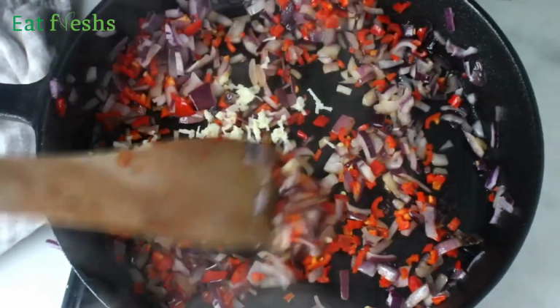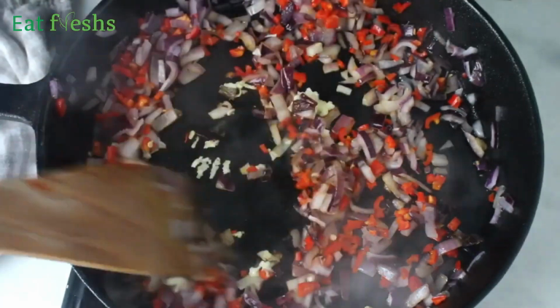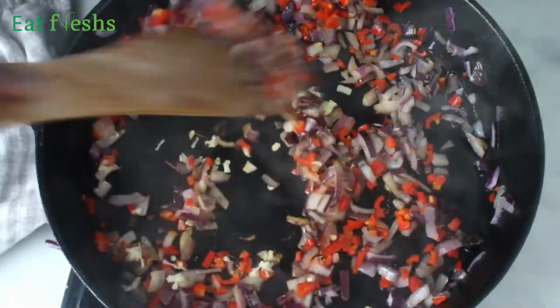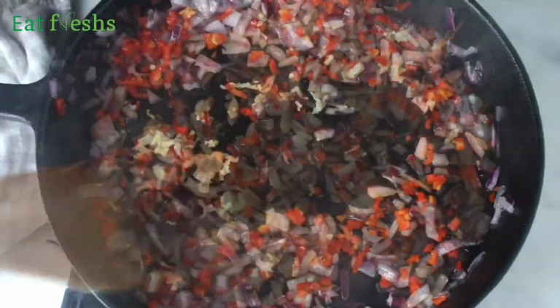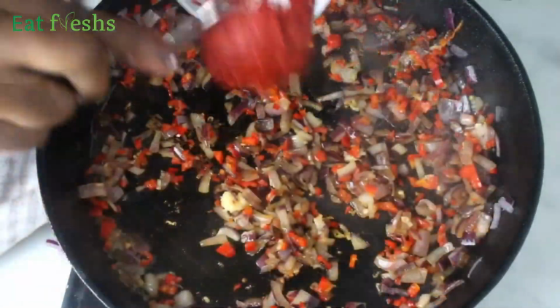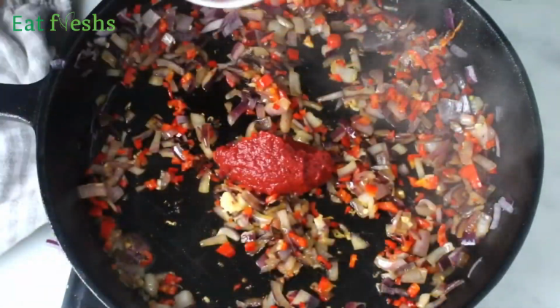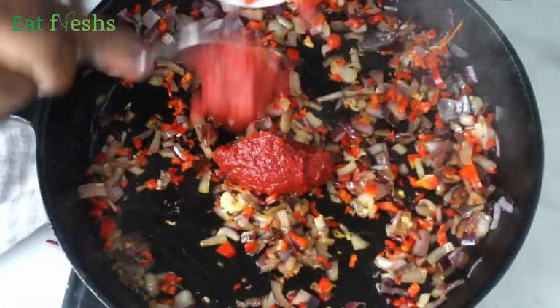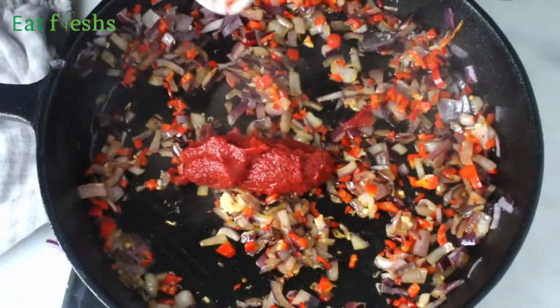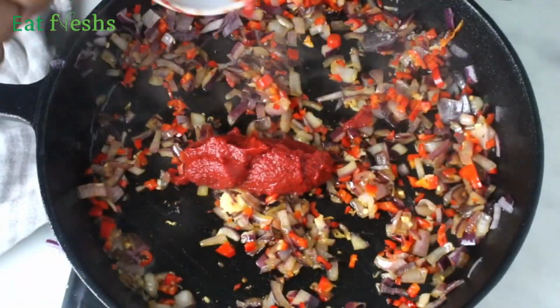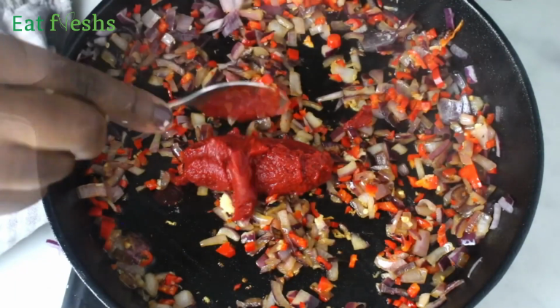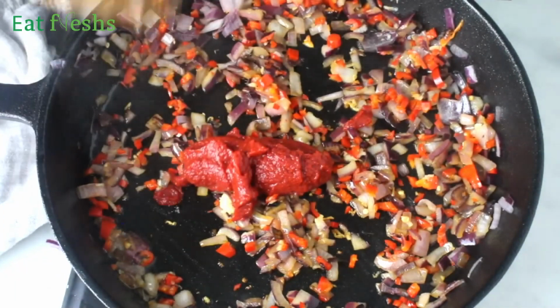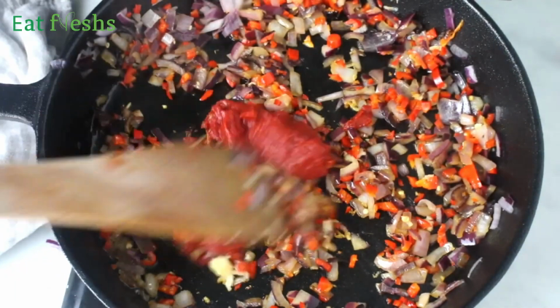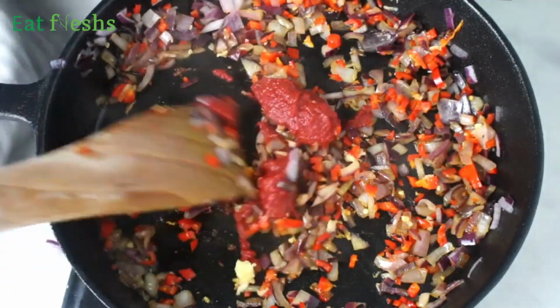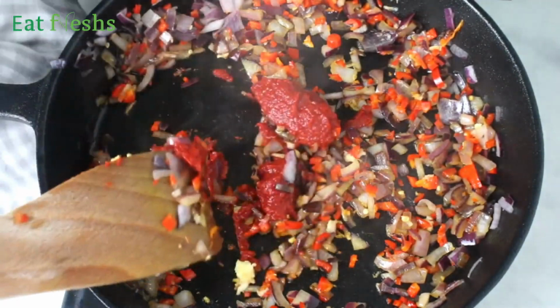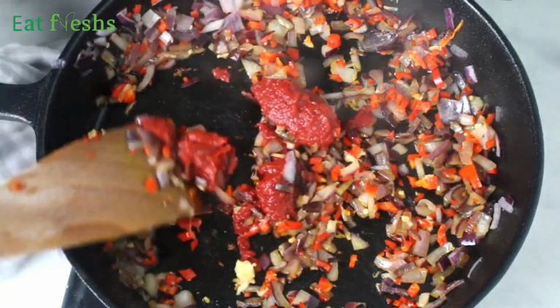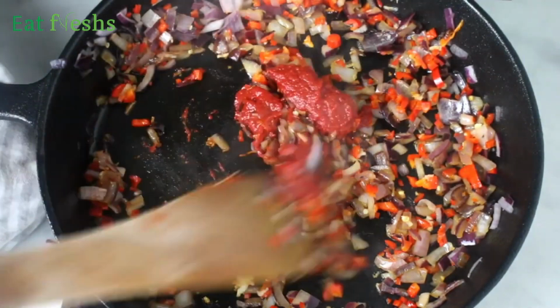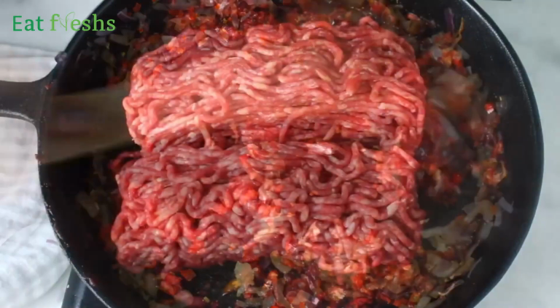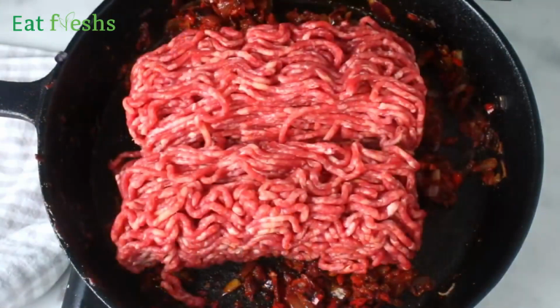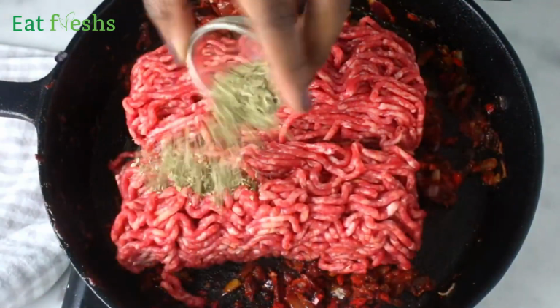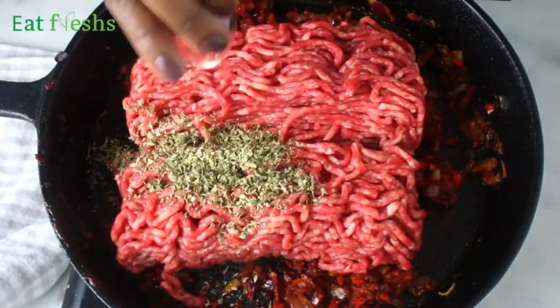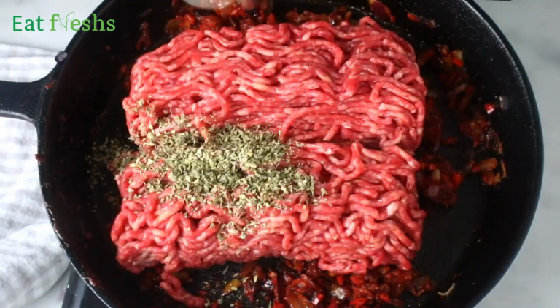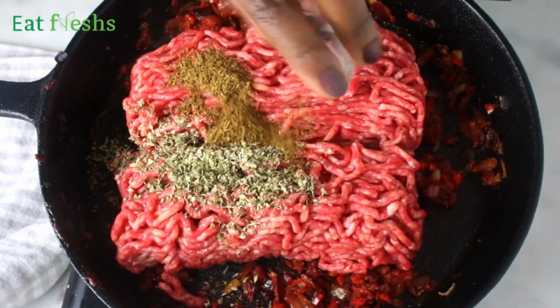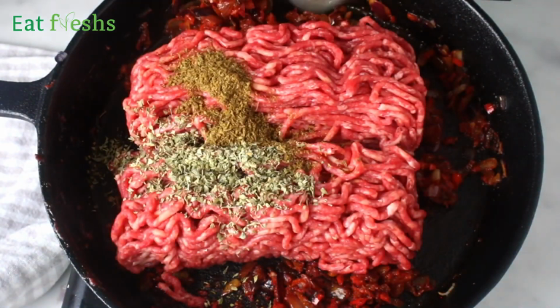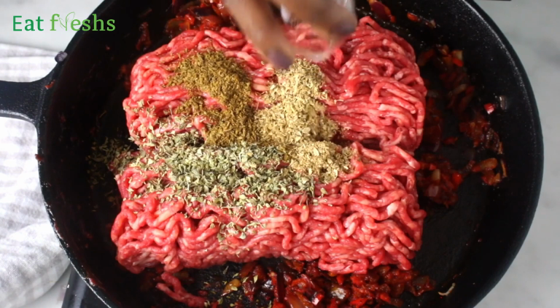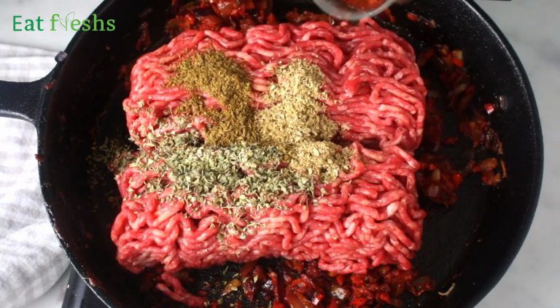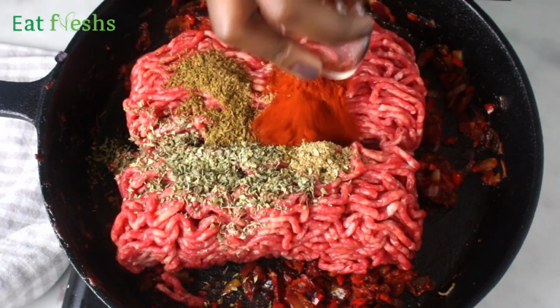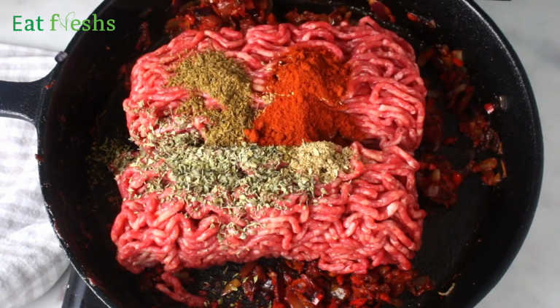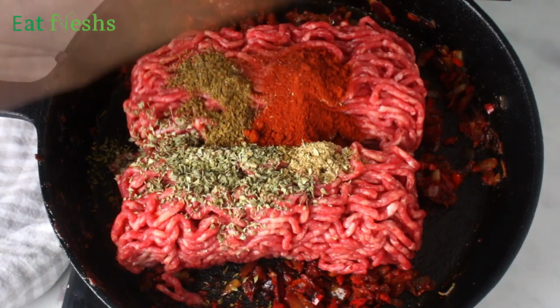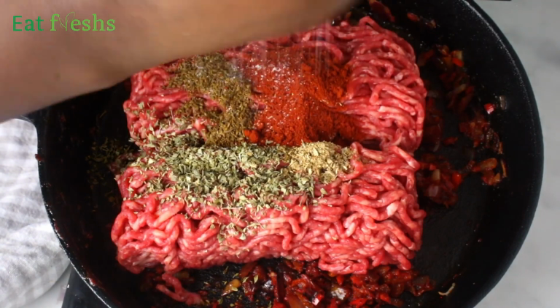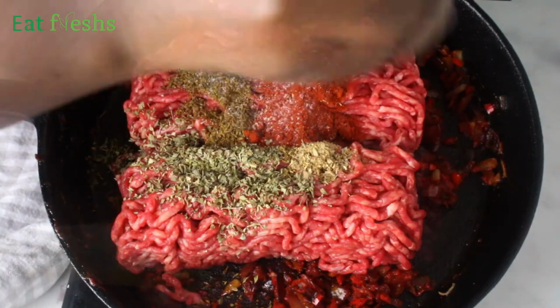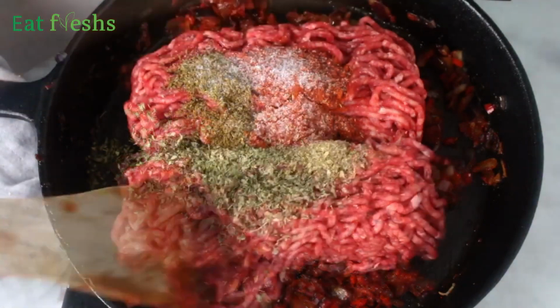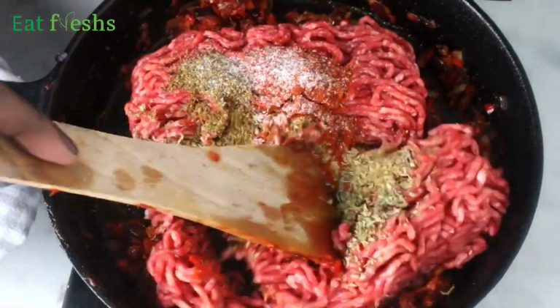Add tomato paste and allow it to cook for two to three additional minutes. Add beef and seasoning — you want to make sure that the beef is well mixed with the seasoning, the tomato paste, the onions, and the peppers.